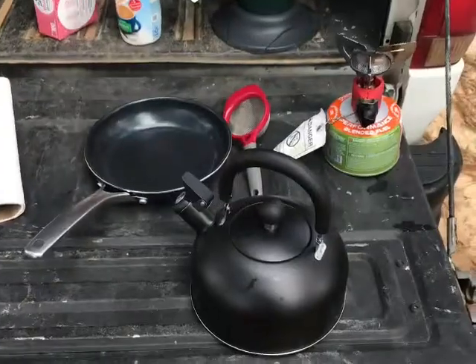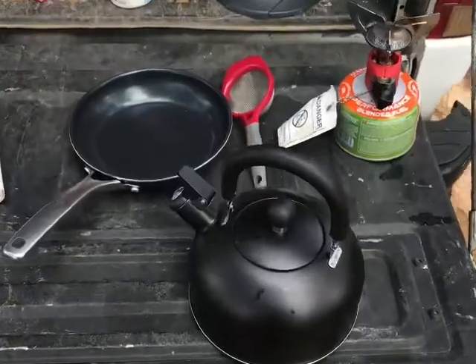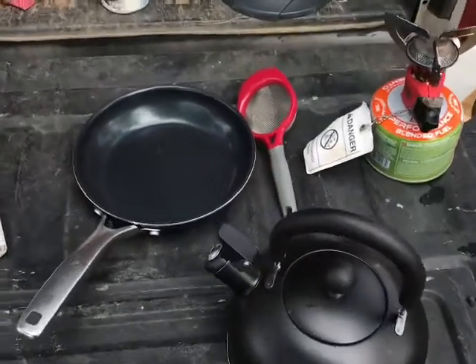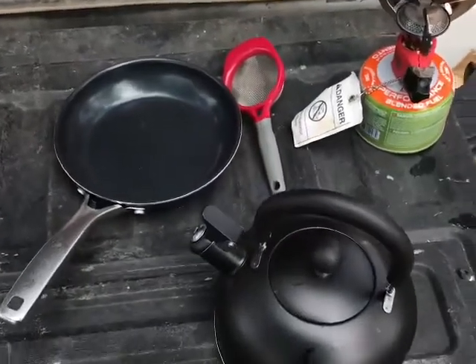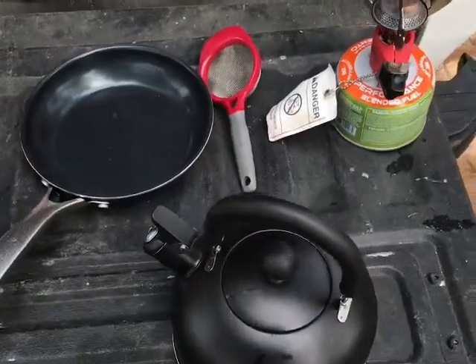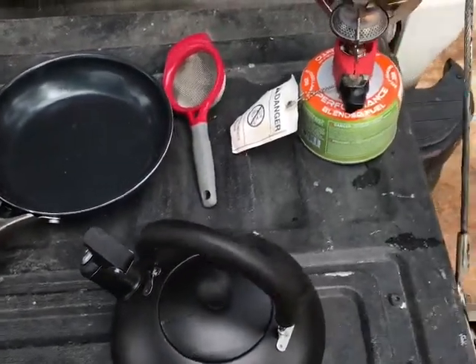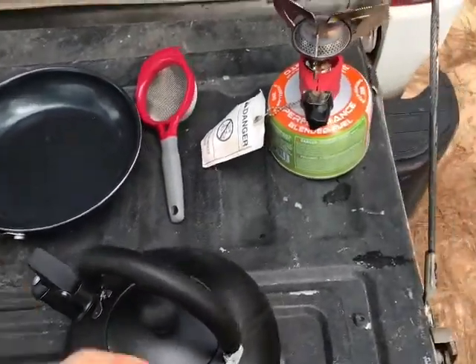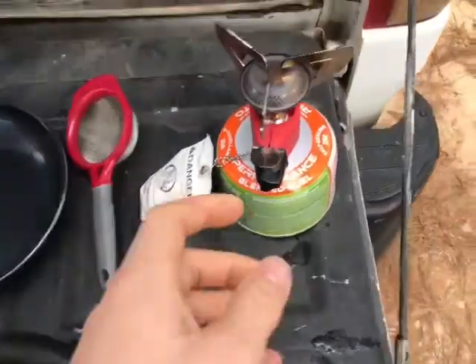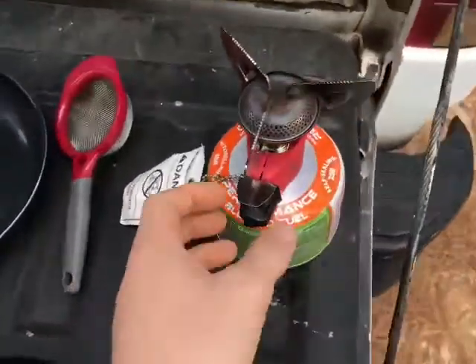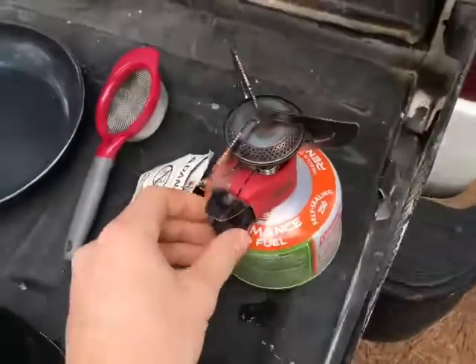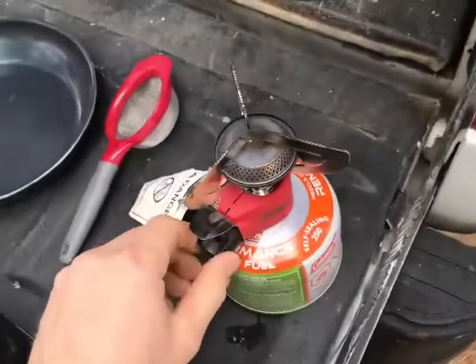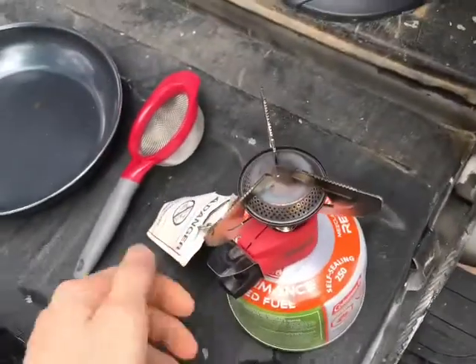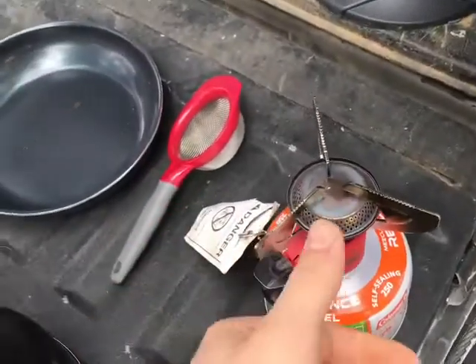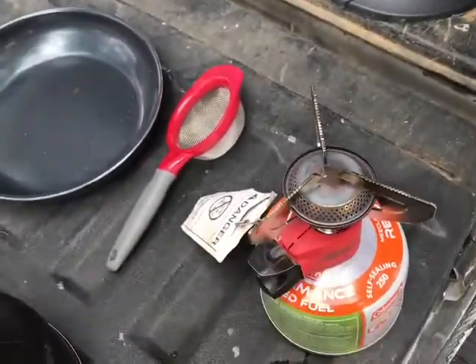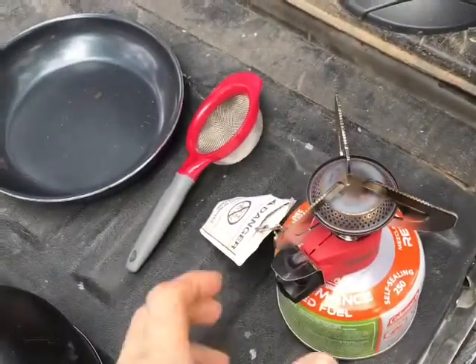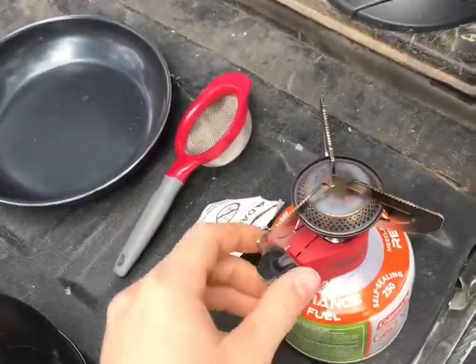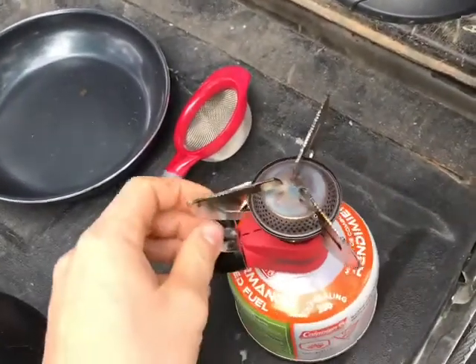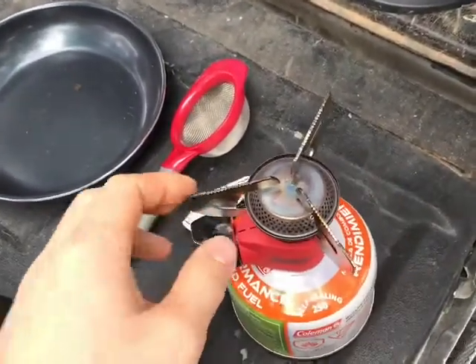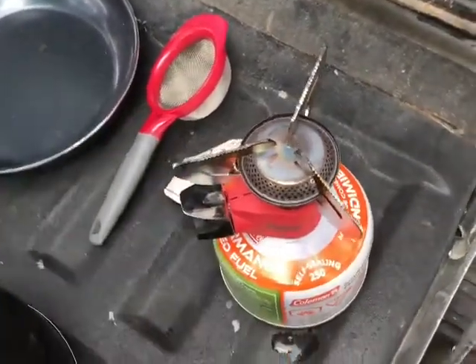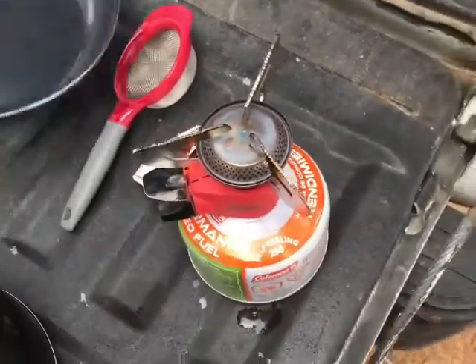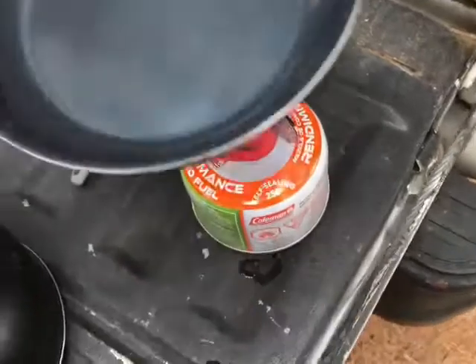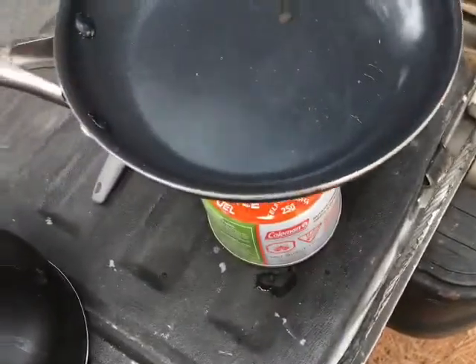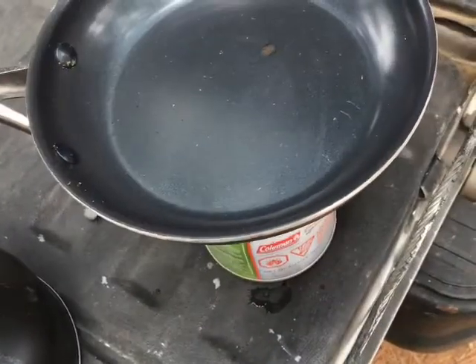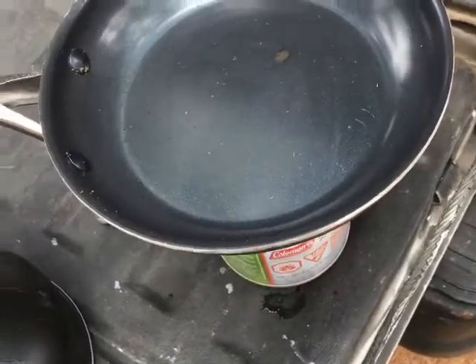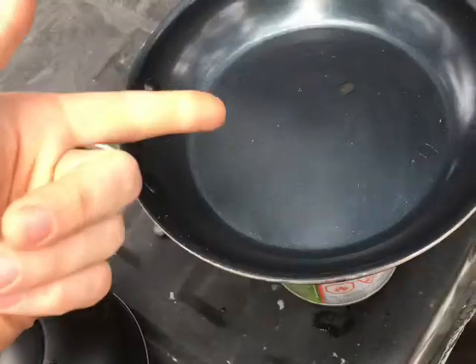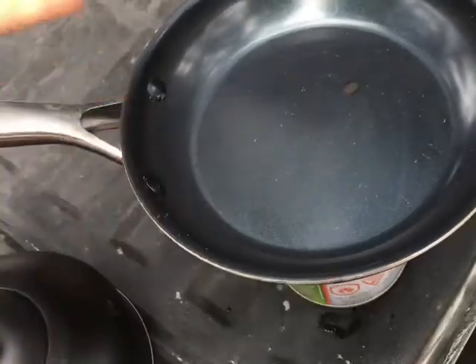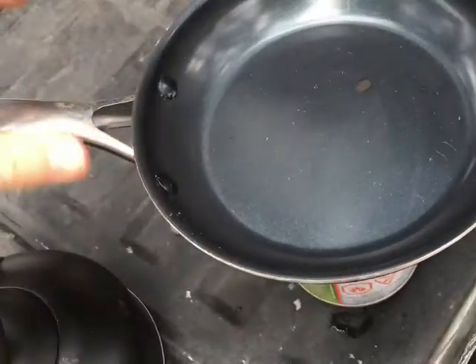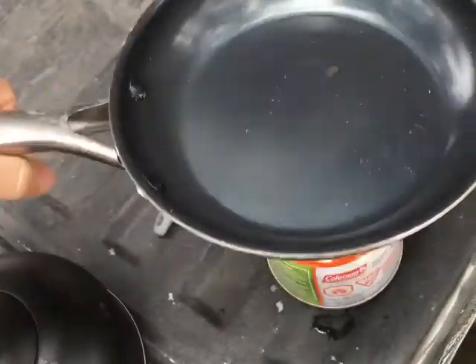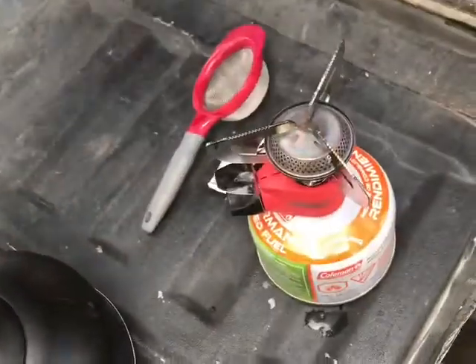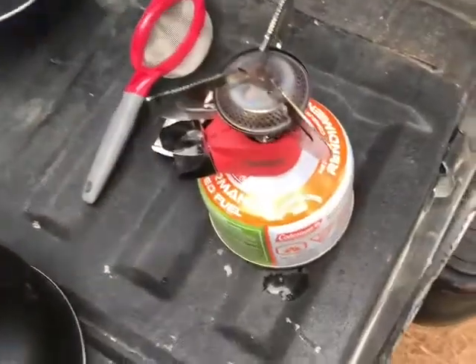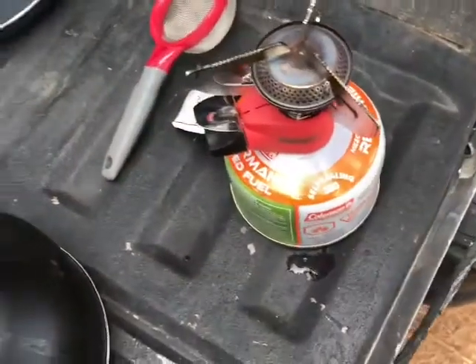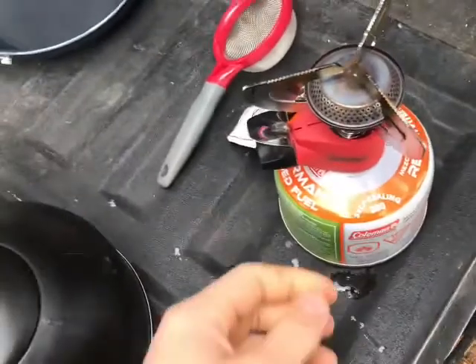You may be wondering how do I cook in here. Got a little gas stove. Just turn that knob and heat up. Put my pan on there. Put whatever I'm going to cook on there and cook it. That's basically it.